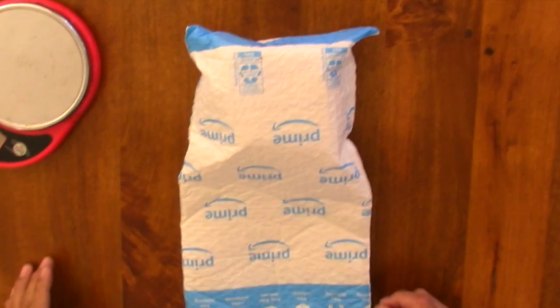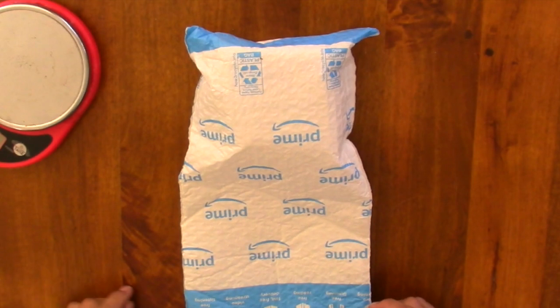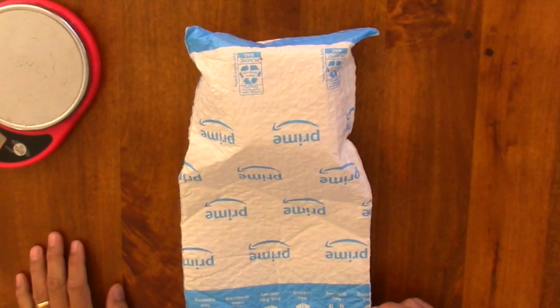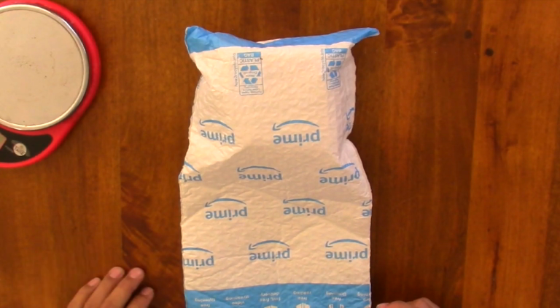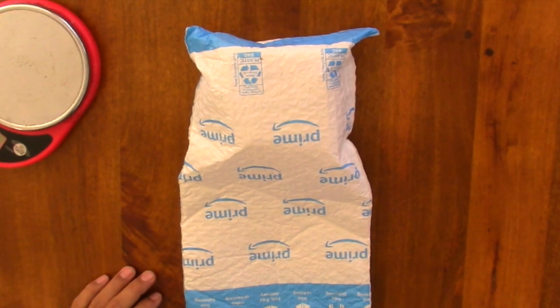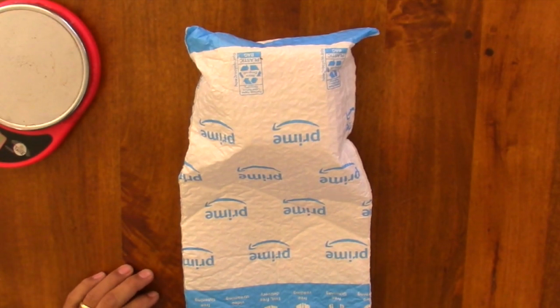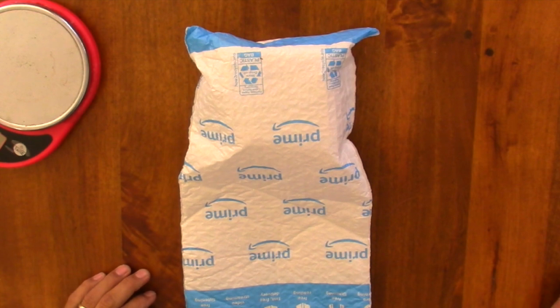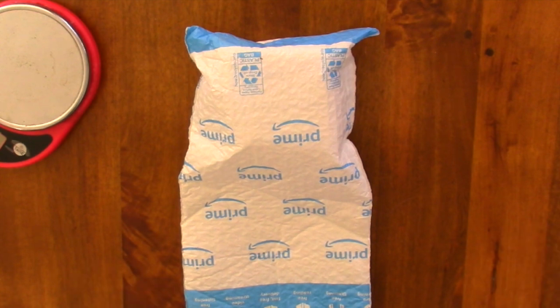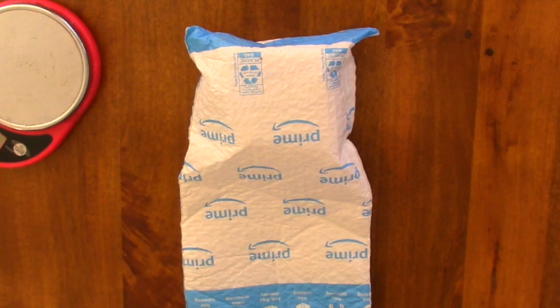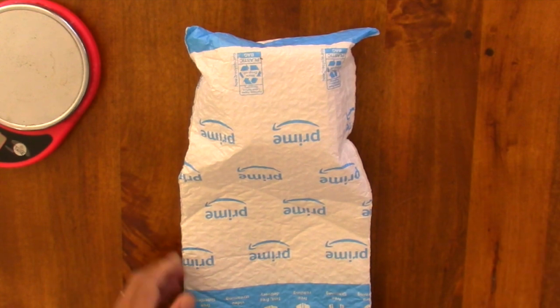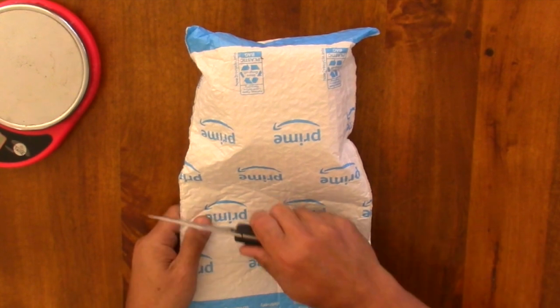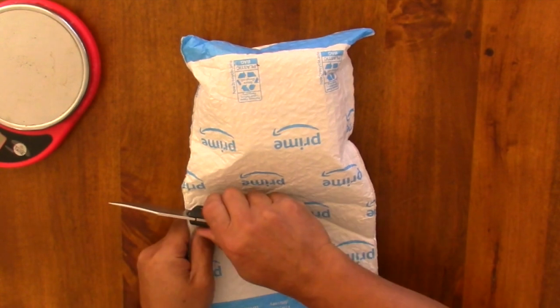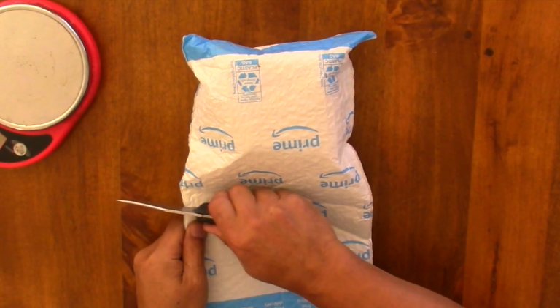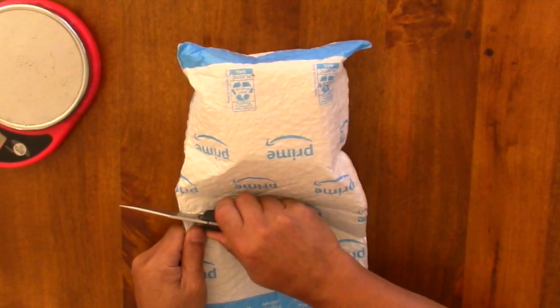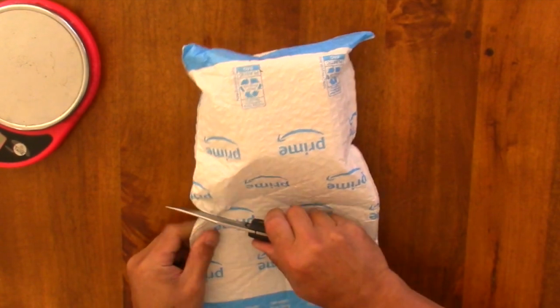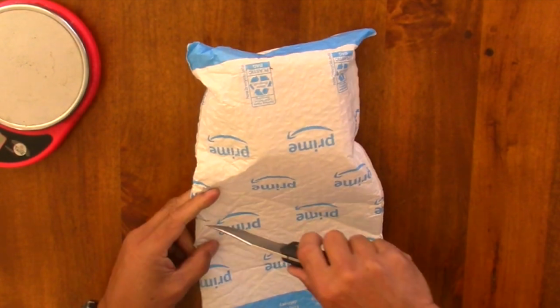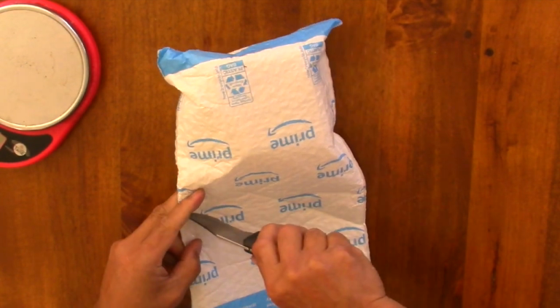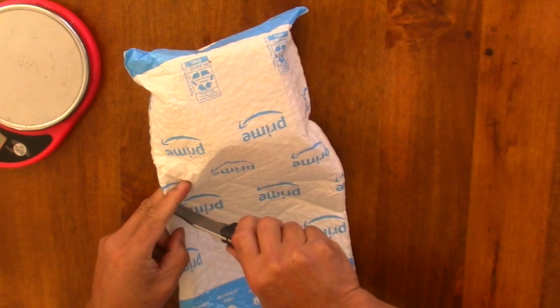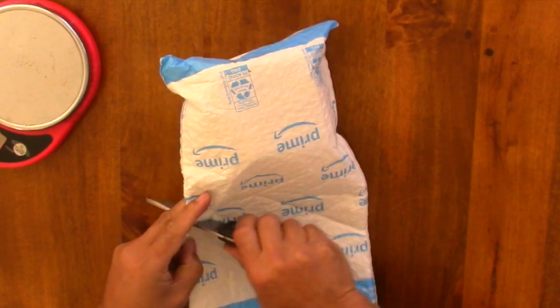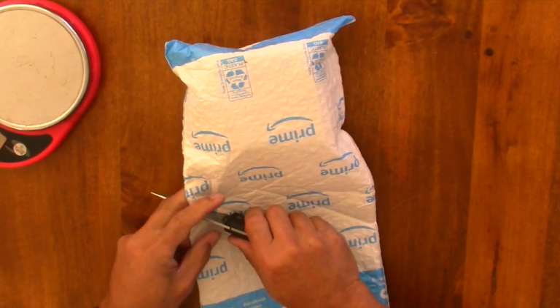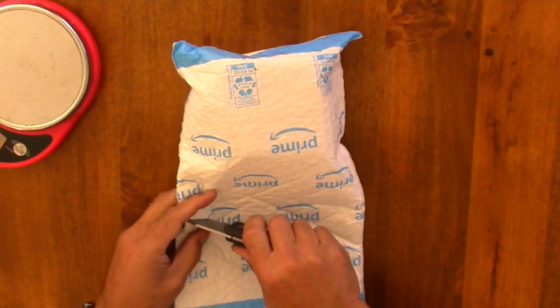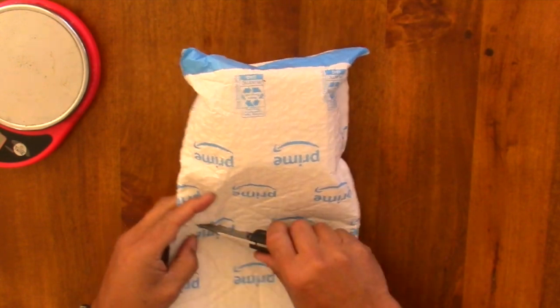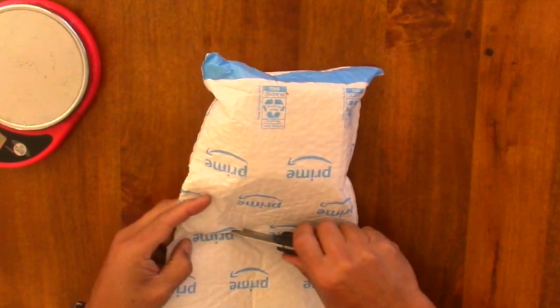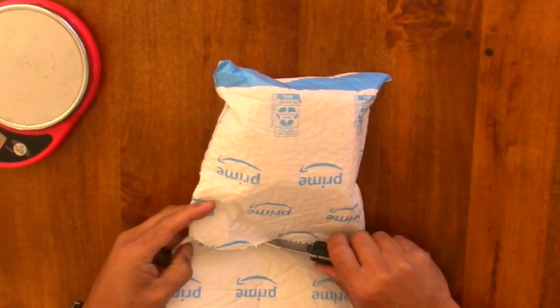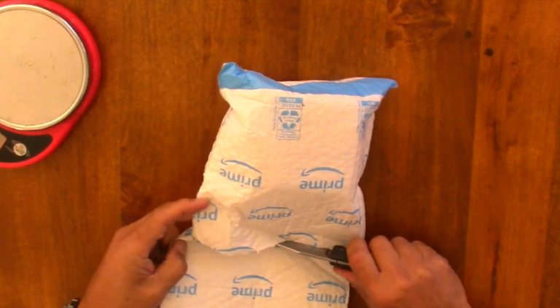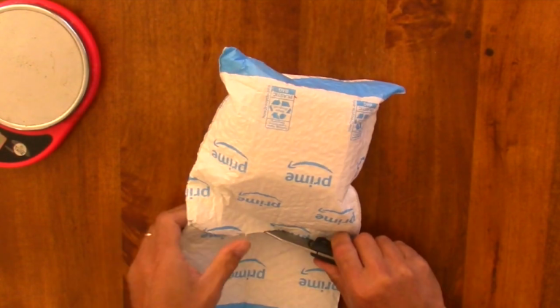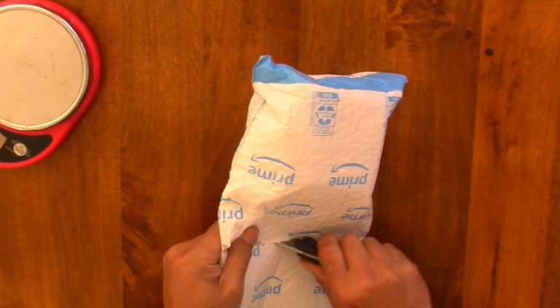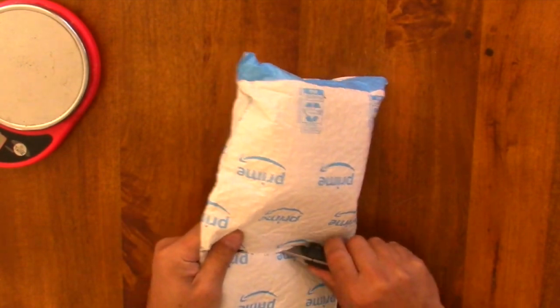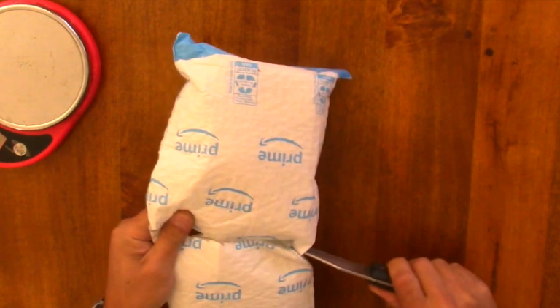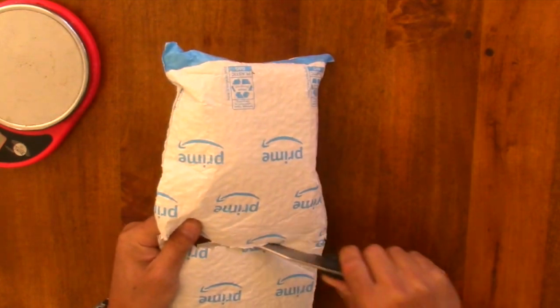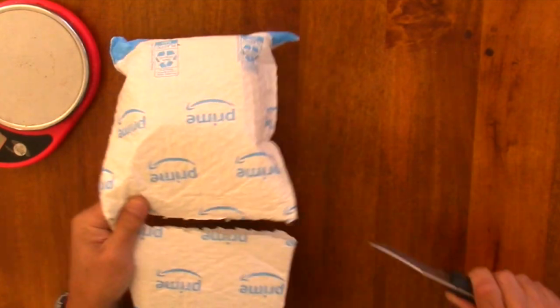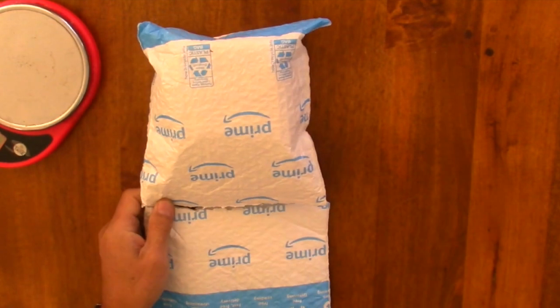This is John from Flatcat Gear. I thought I'd do an unboxing video — I've done one of these in Asia. This is a product I was running. It's a stove.